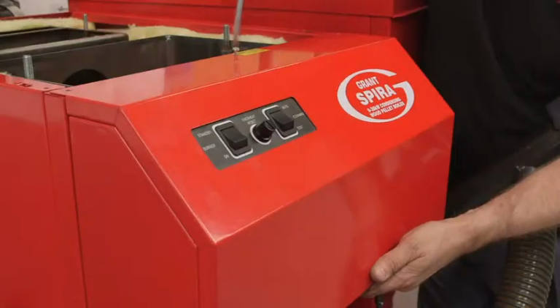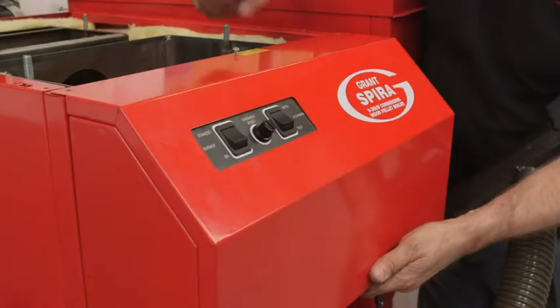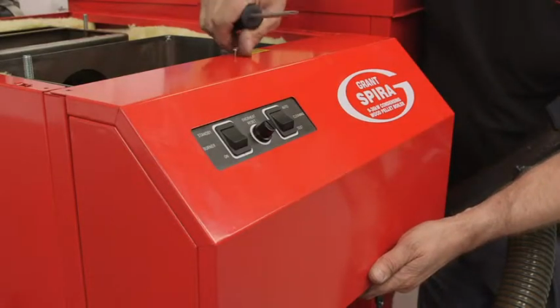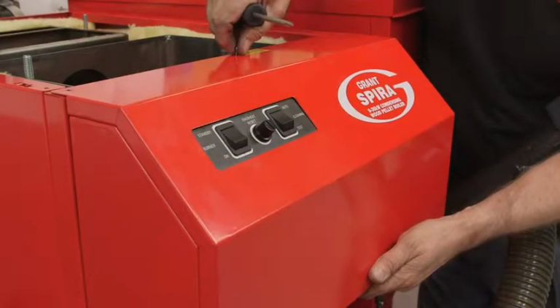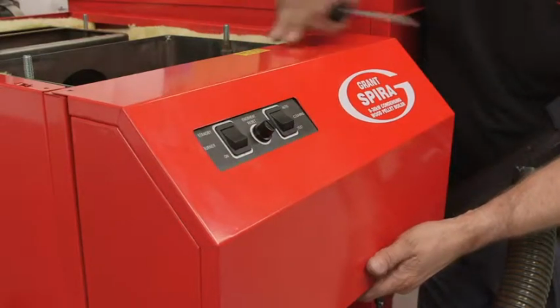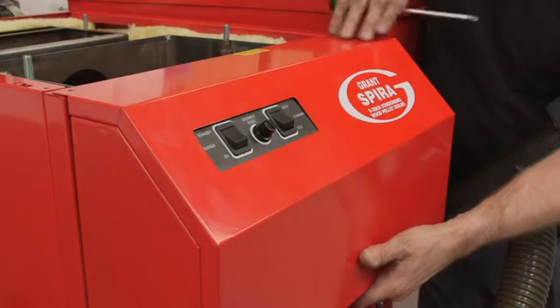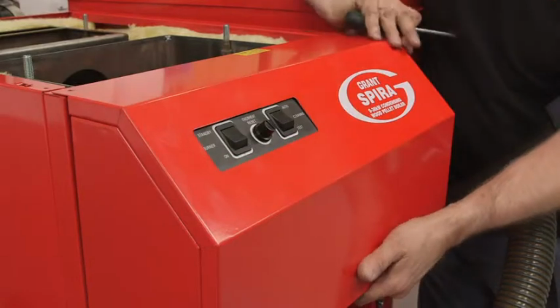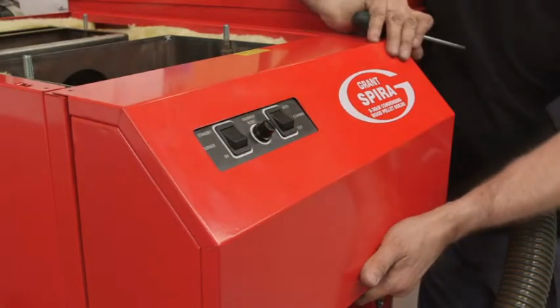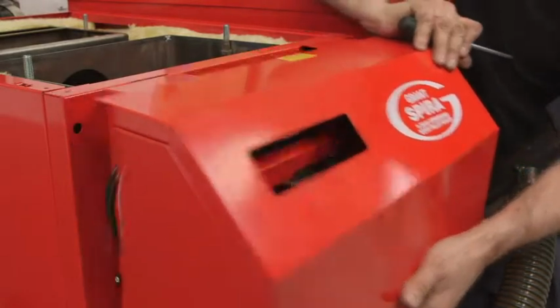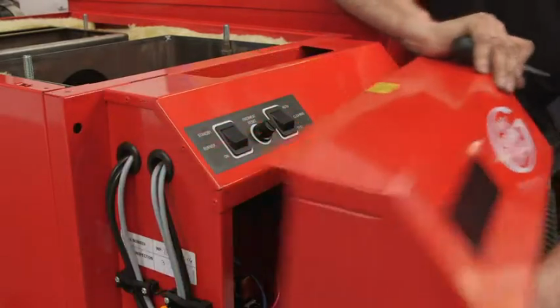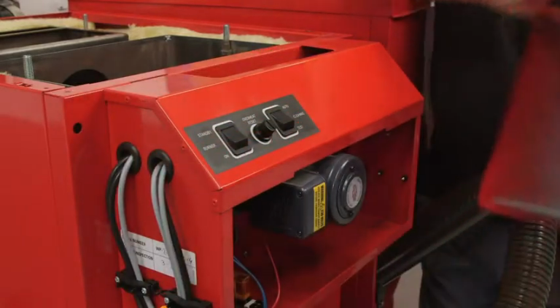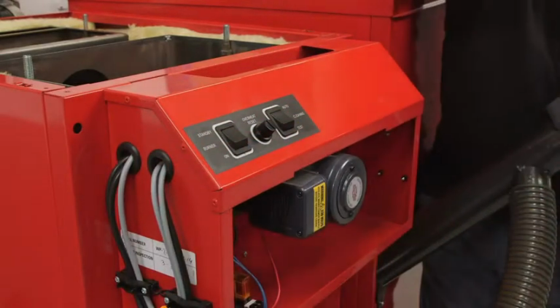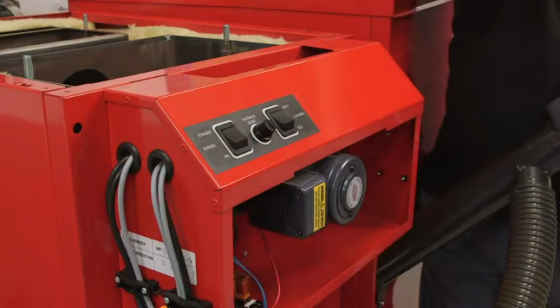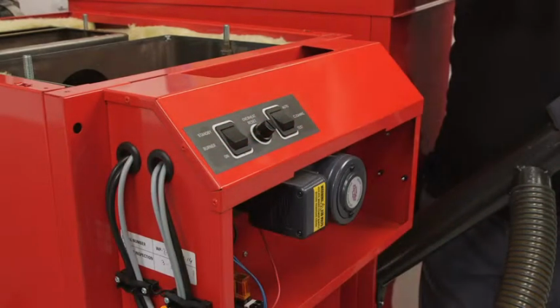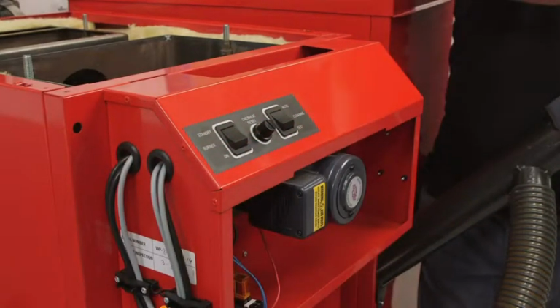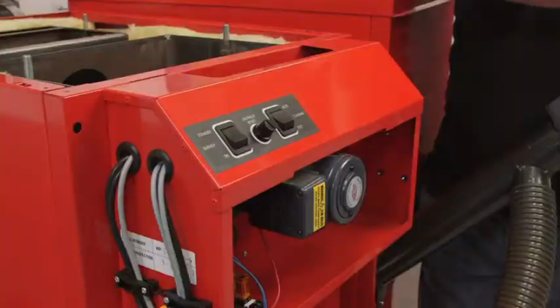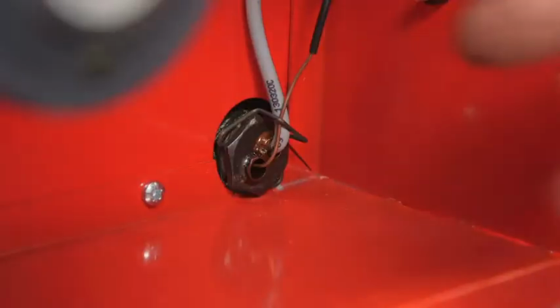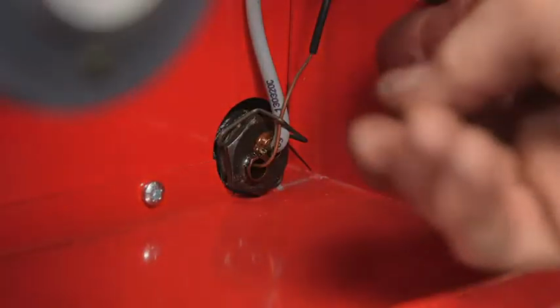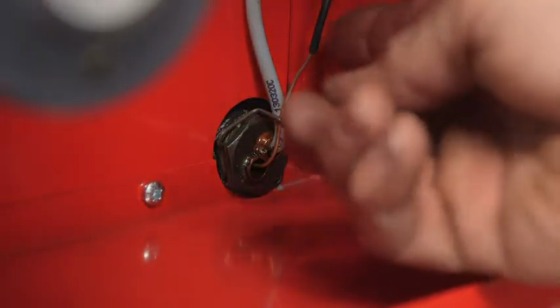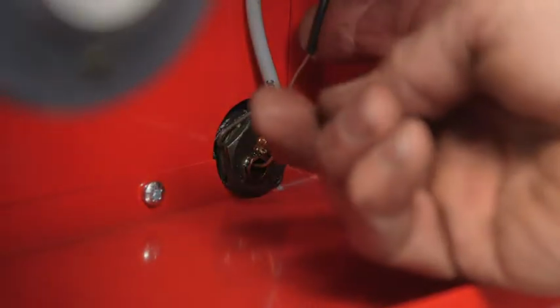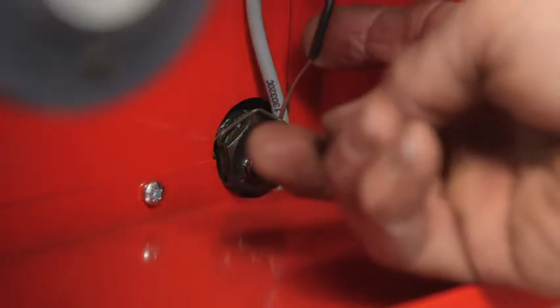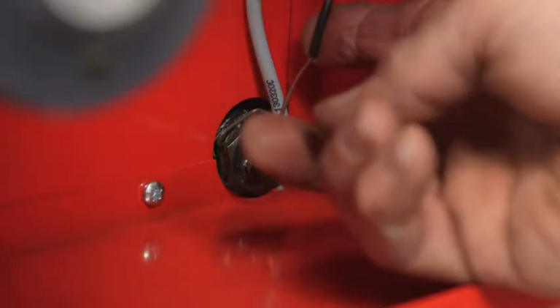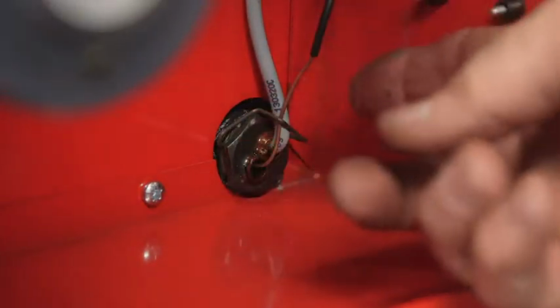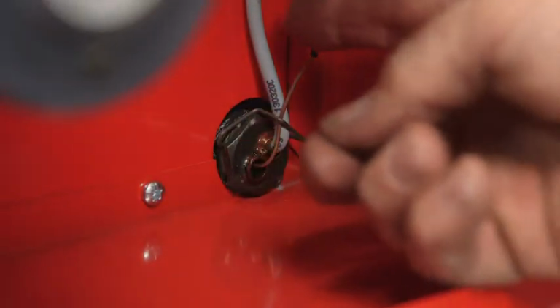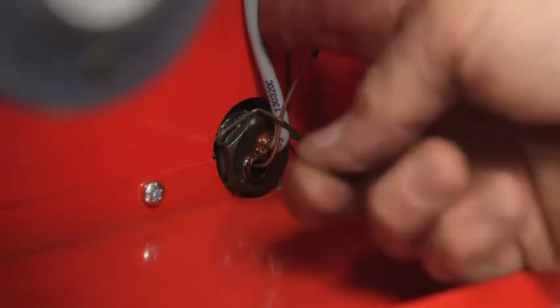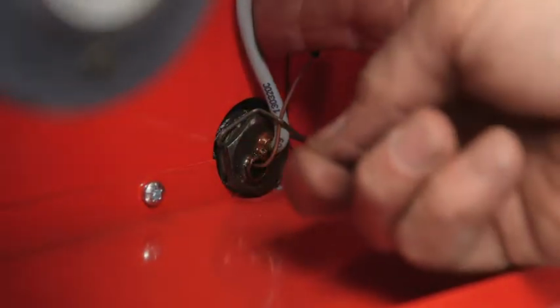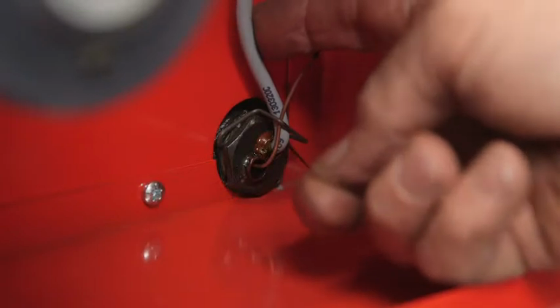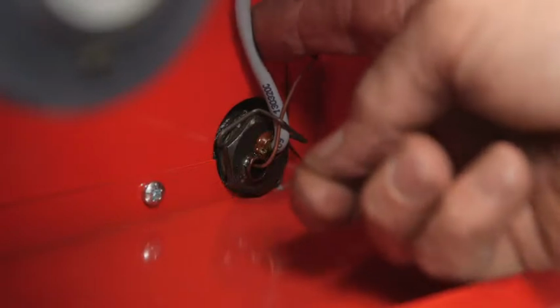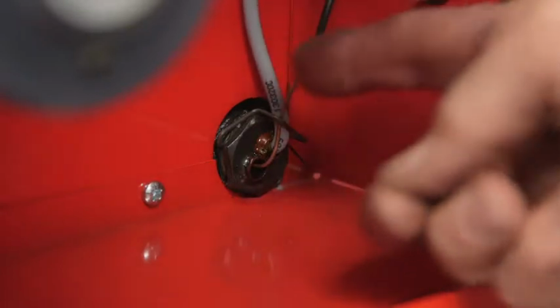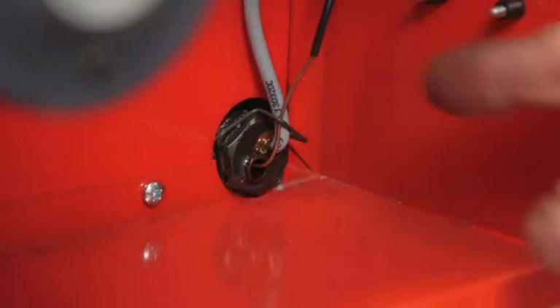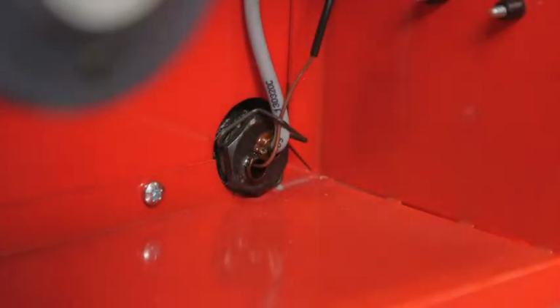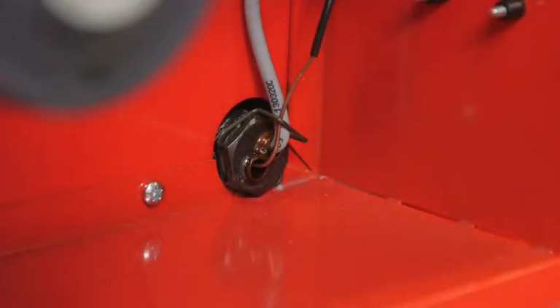Switch off the power, remove the control panel cover, and have a look at the overheat thermostat and control thermistor. They keep the boiler operating safely and efficiently. So make sure they're not damaged, are correctly located, and that their retaining clip is in place.